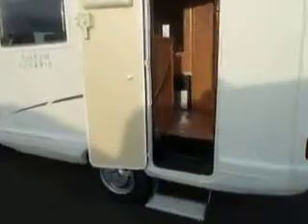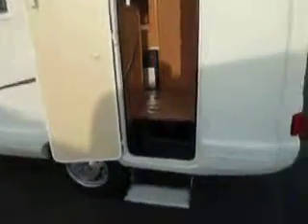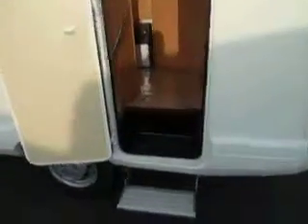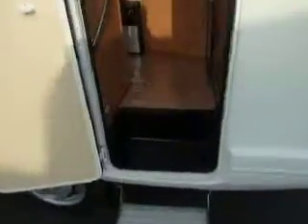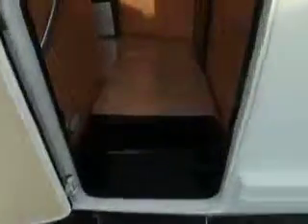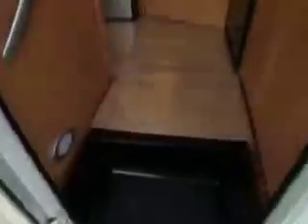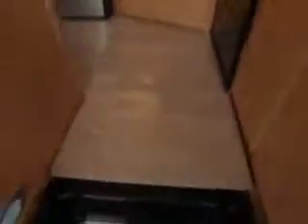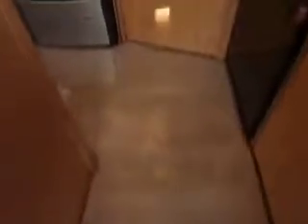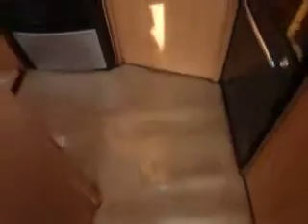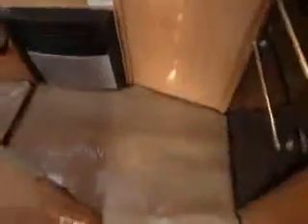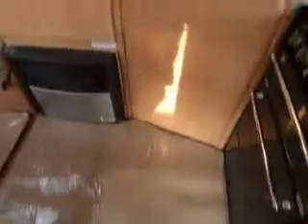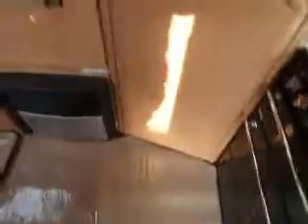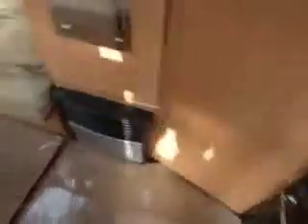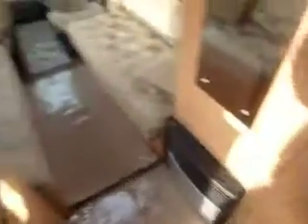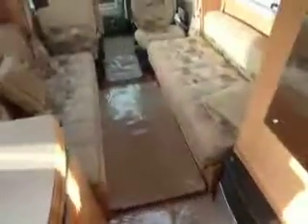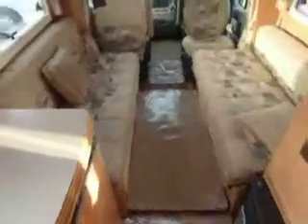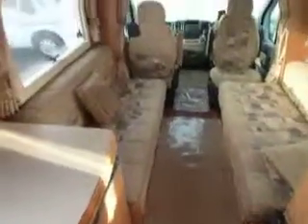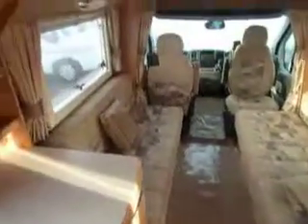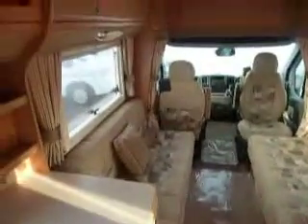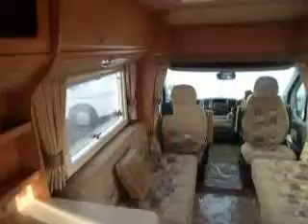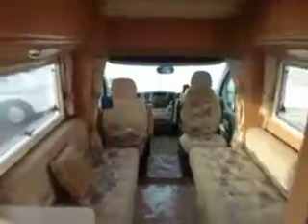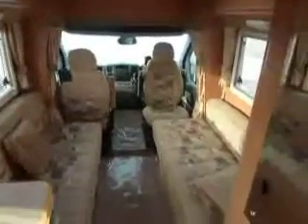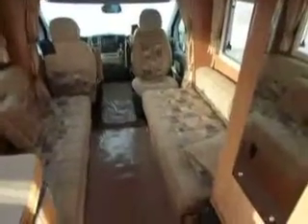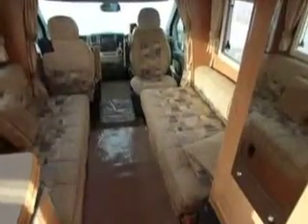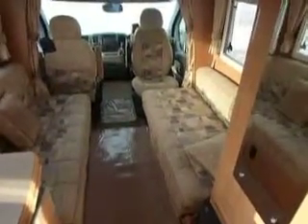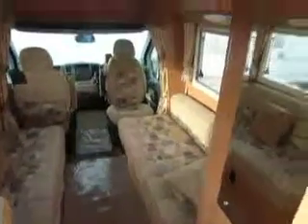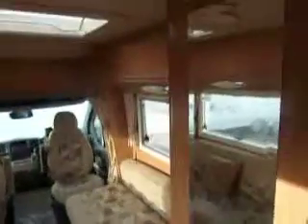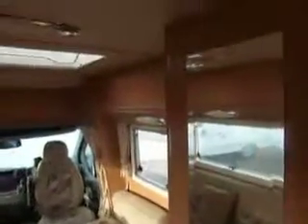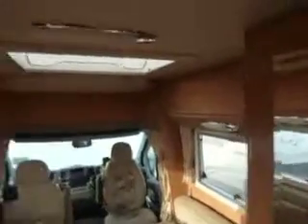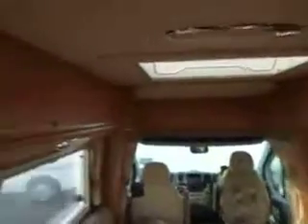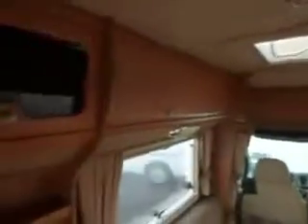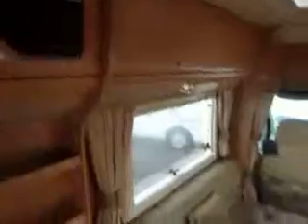I bet it's spacious — let's have a look. Nice removable carpets. Lots and lots of space in what's really quite a small vehicle. High-level storage all the way around.